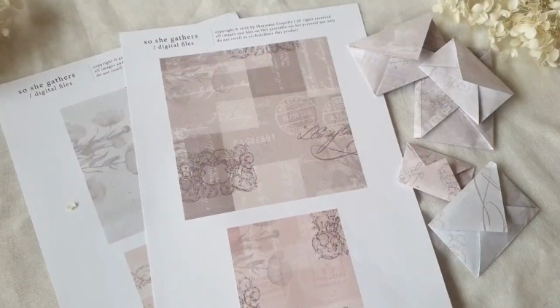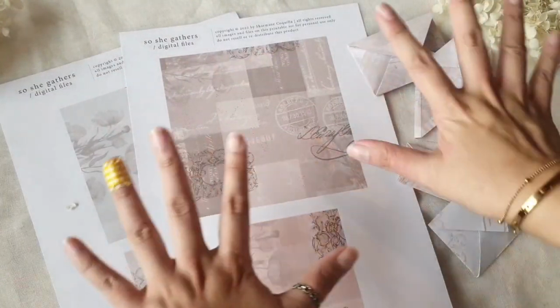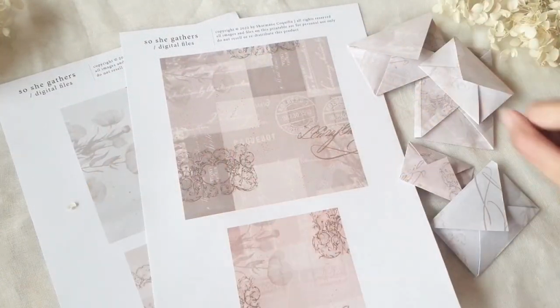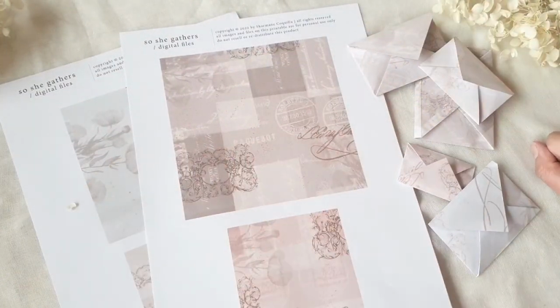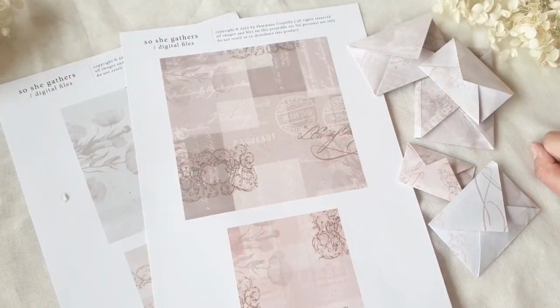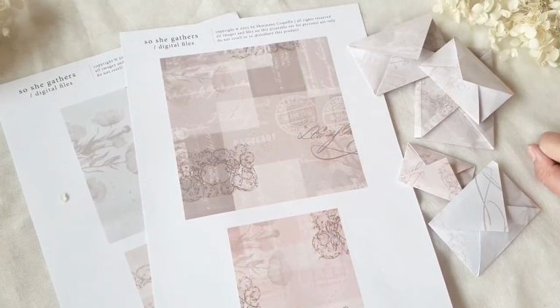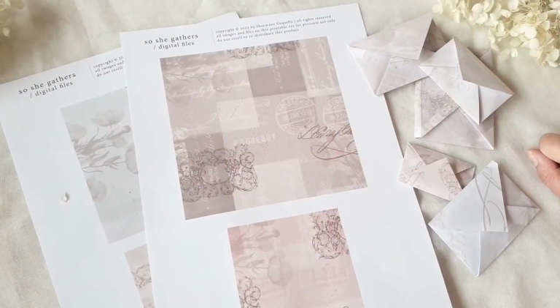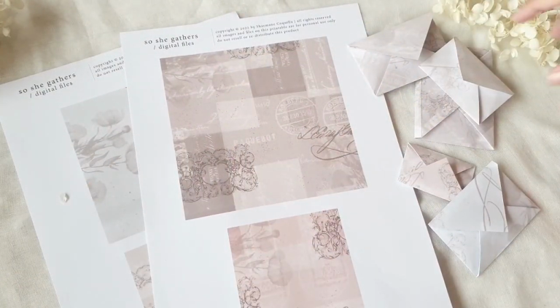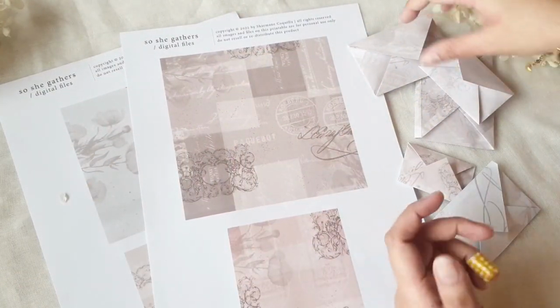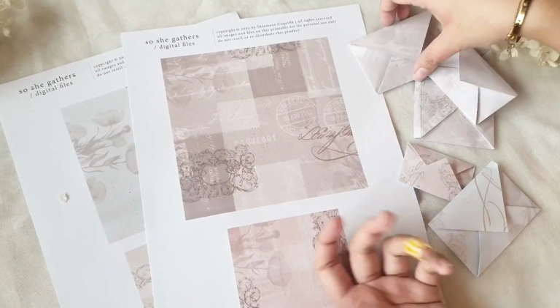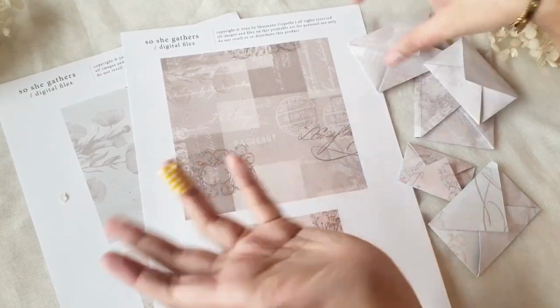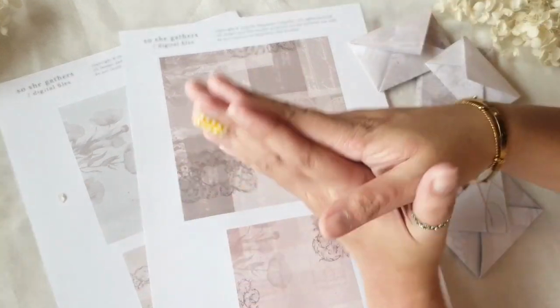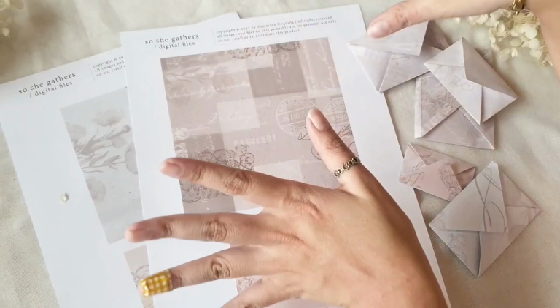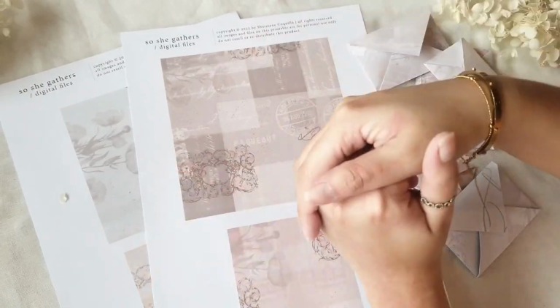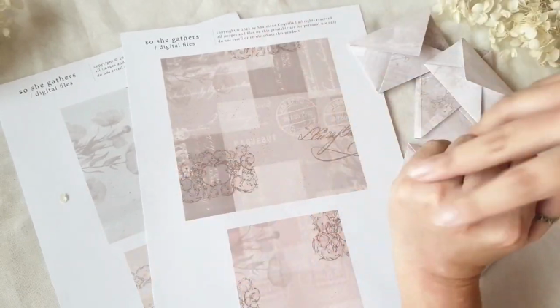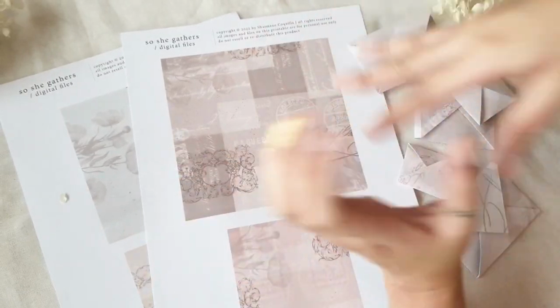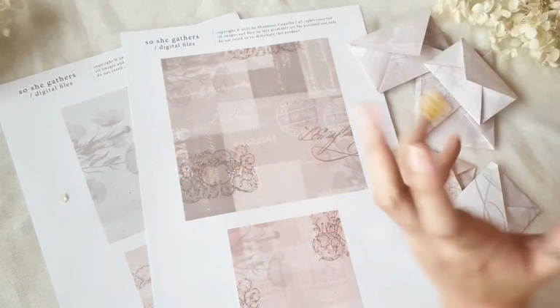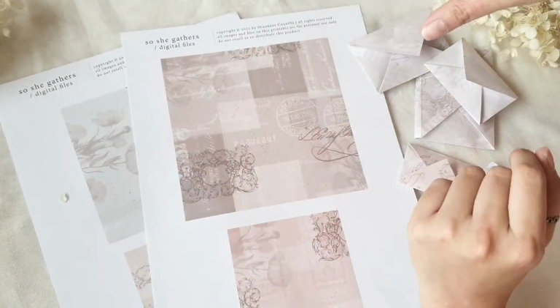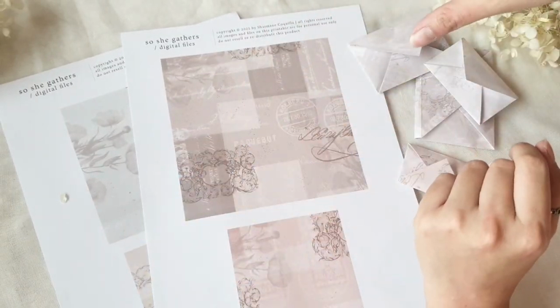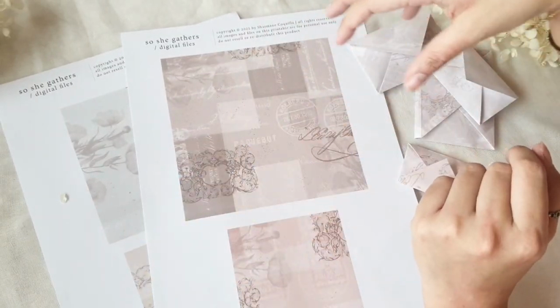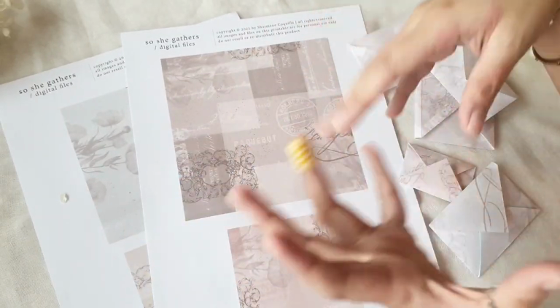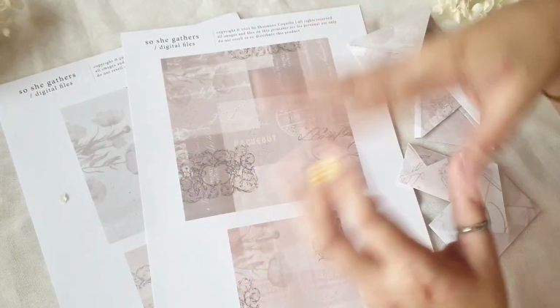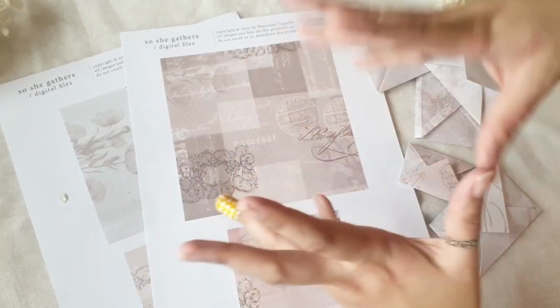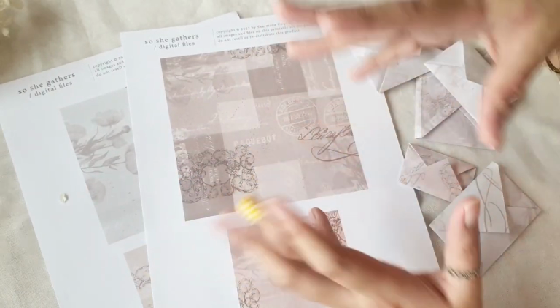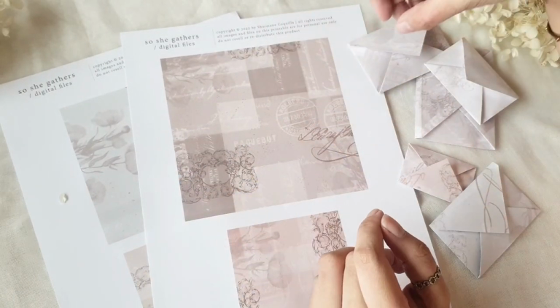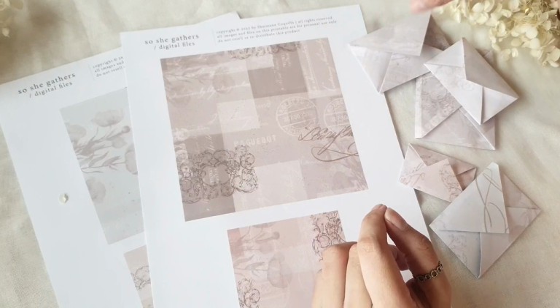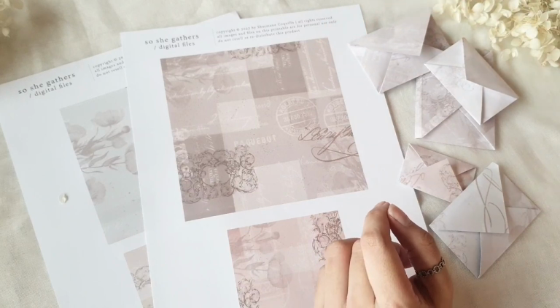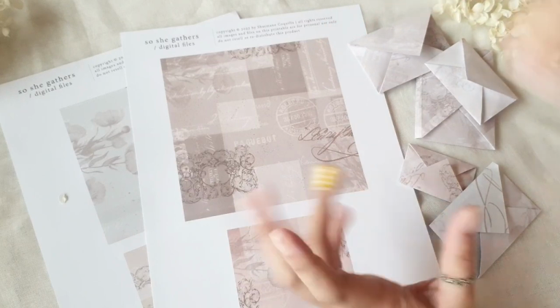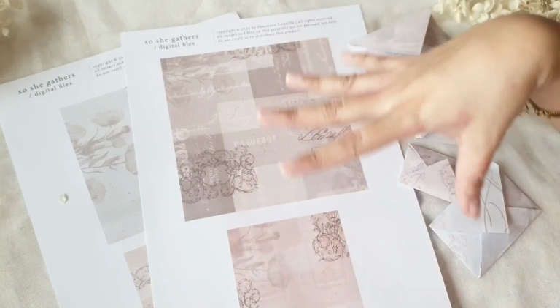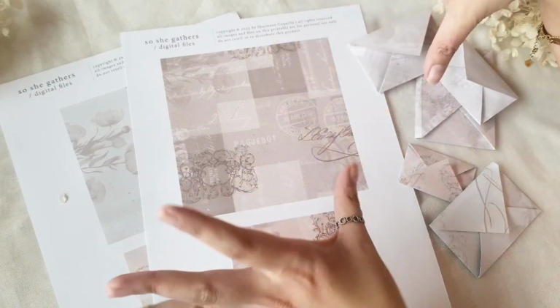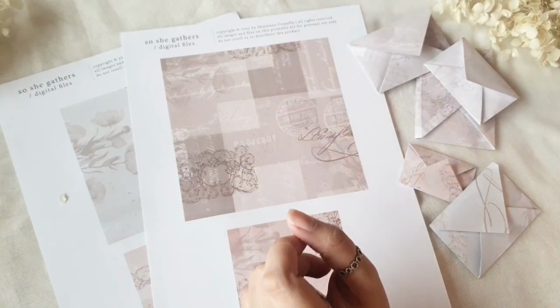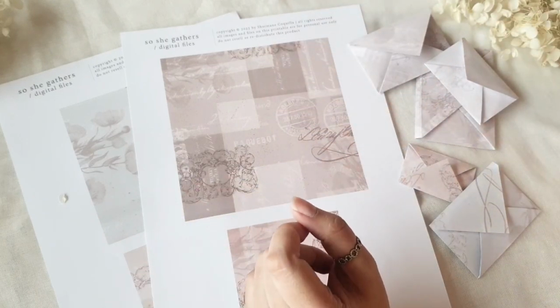Hi everyone, Charmaine here. And today I will be showing you how to make the simplest envelope through an origami fold. And I'm doing this one with a live voiceover.